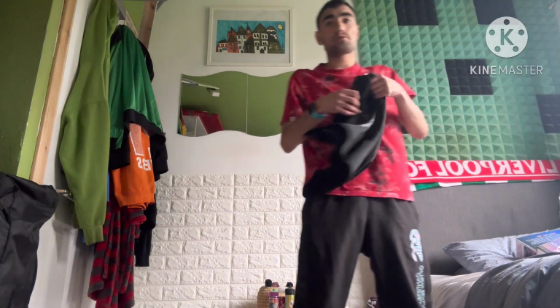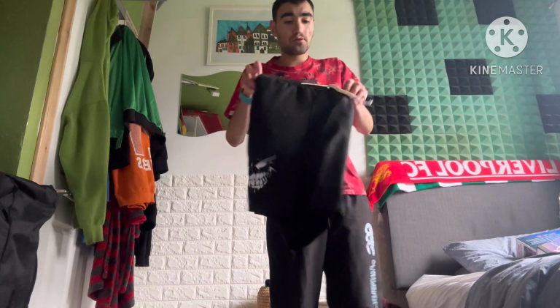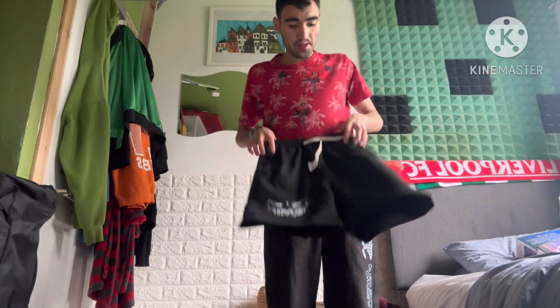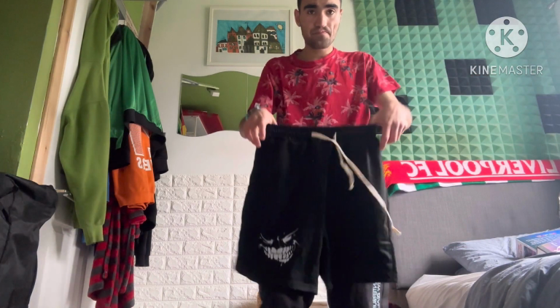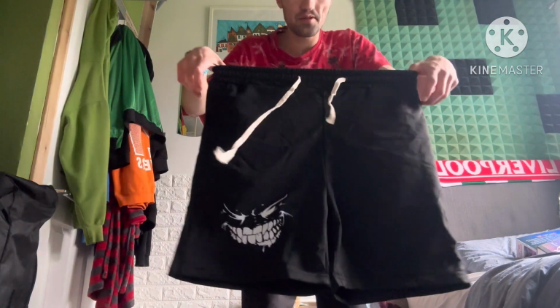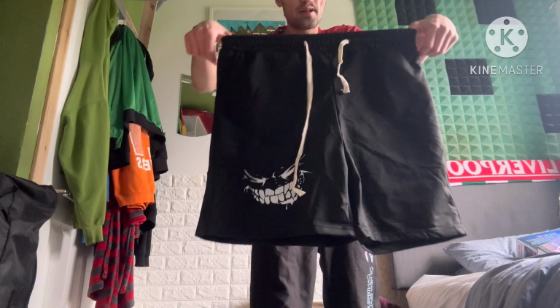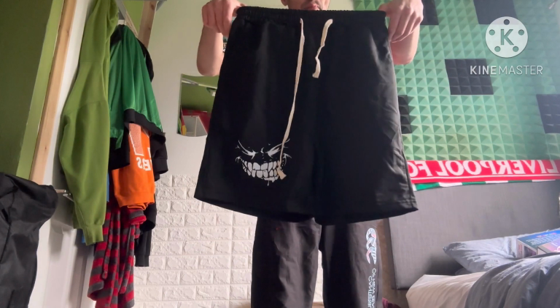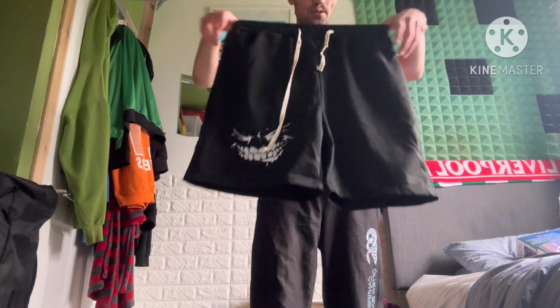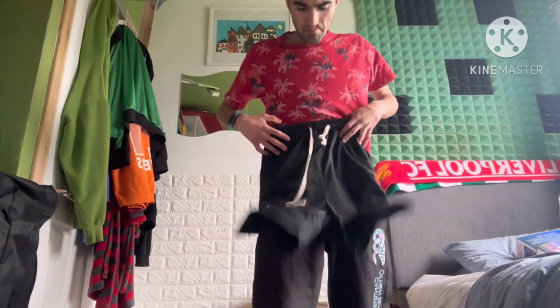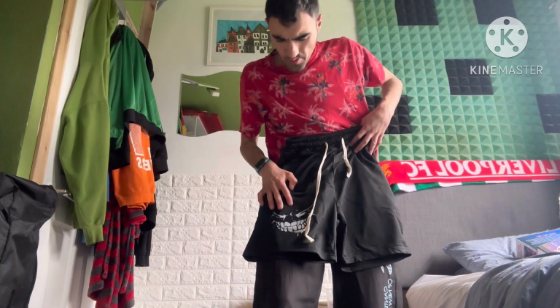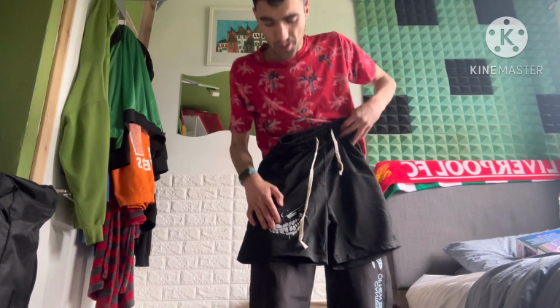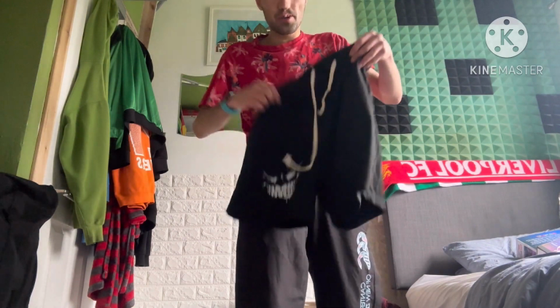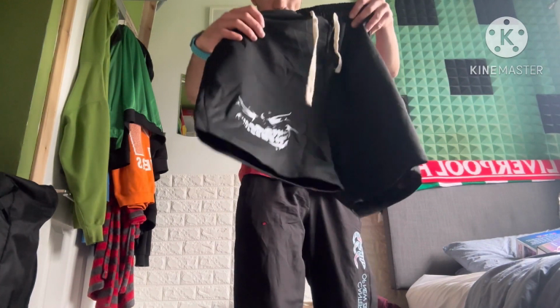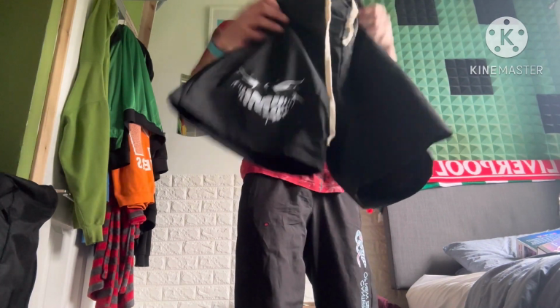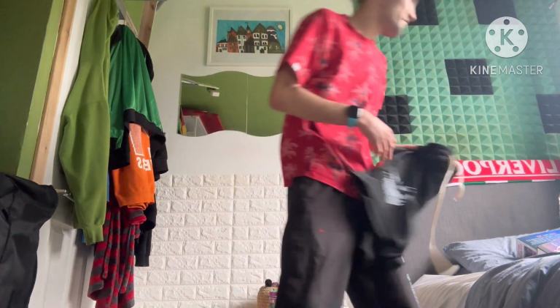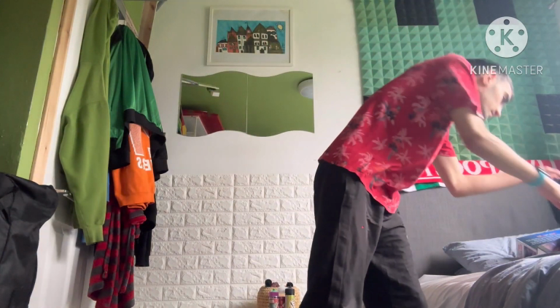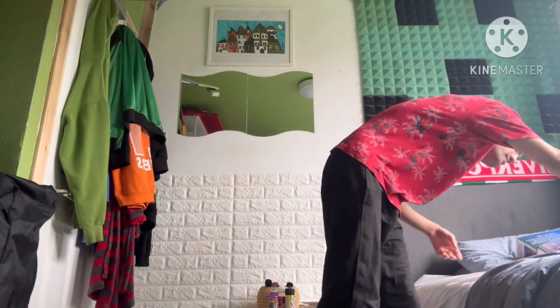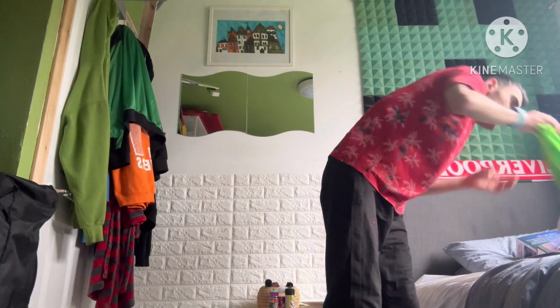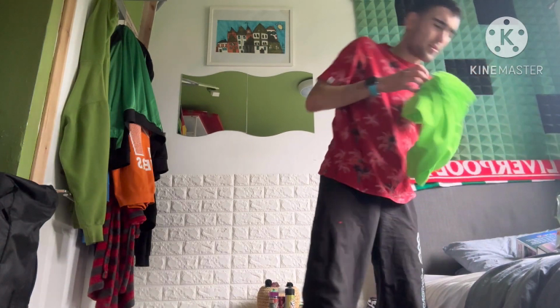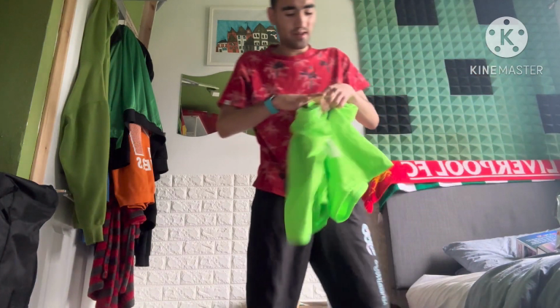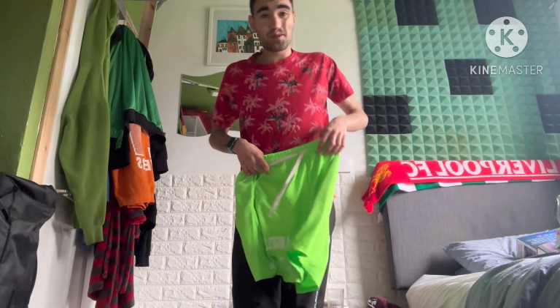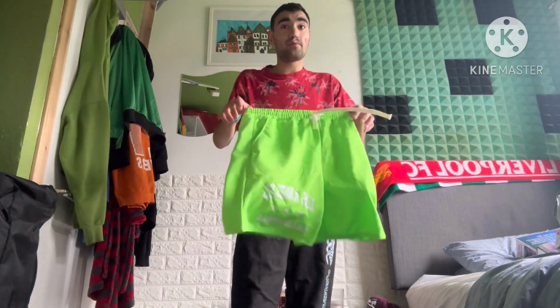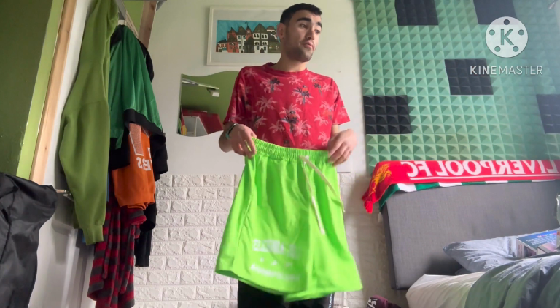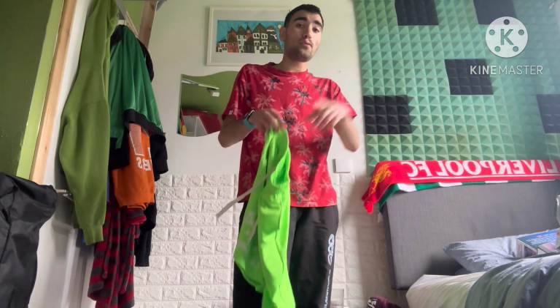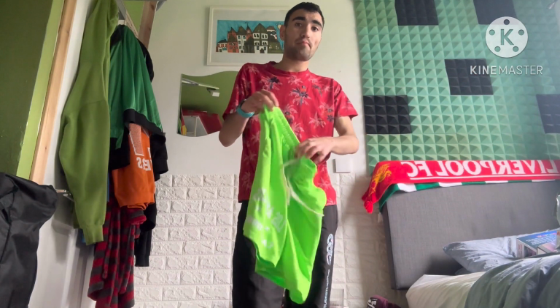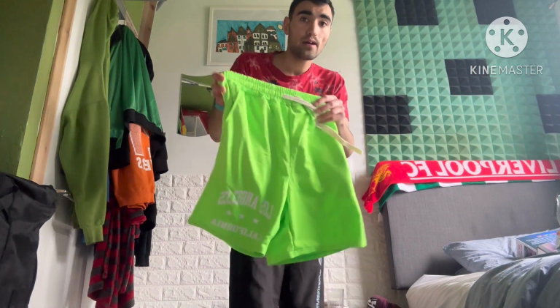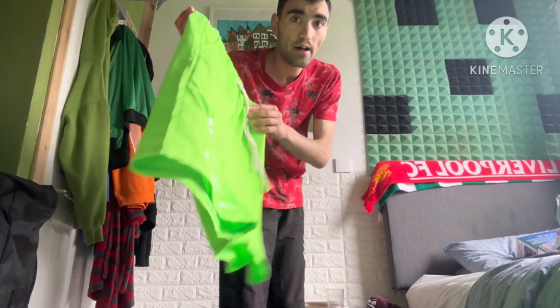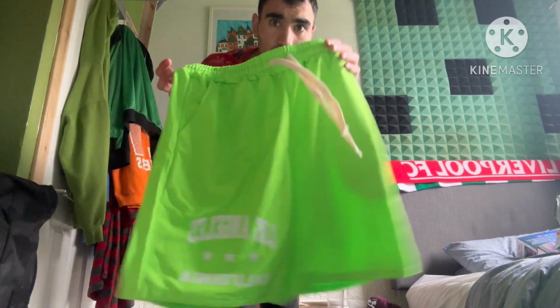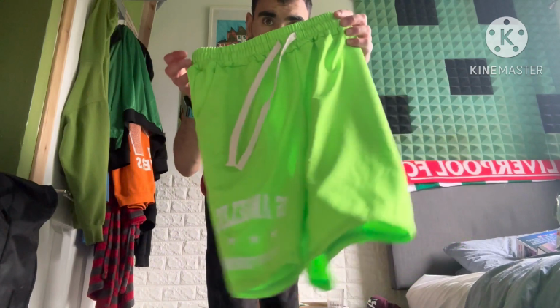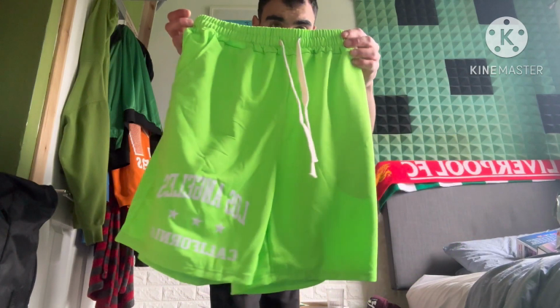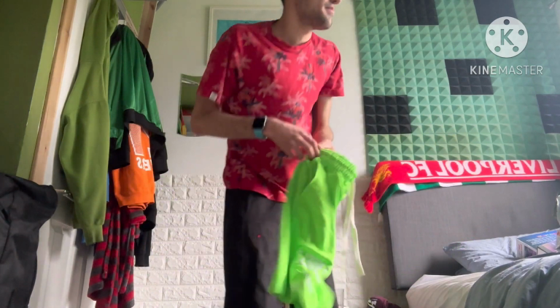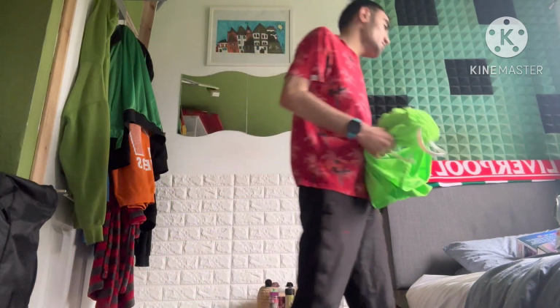Got some shorts for the summer — these are some nice black ones with a cool design, it looks like the Joker on the bottom. And I got some lime green ones. These all go really well with the green hoodie and the ballet mask, I think — some lime green ones.